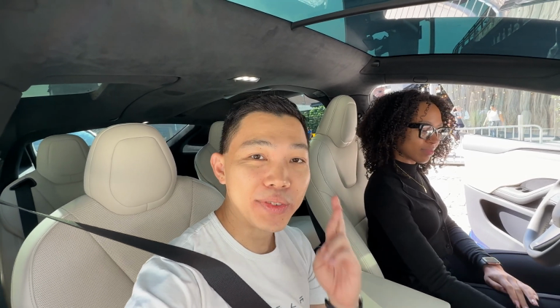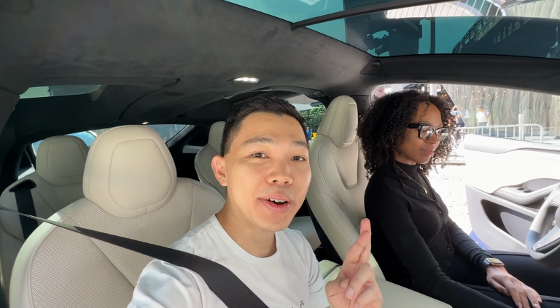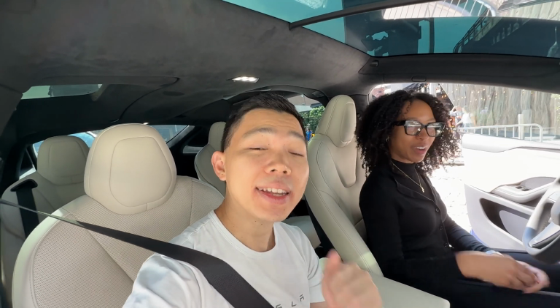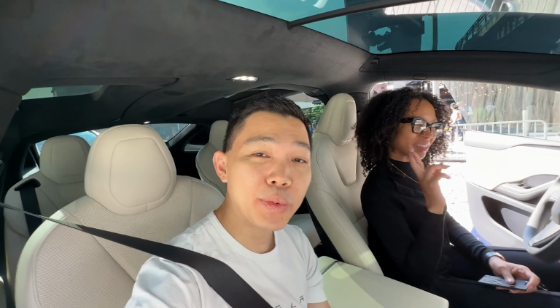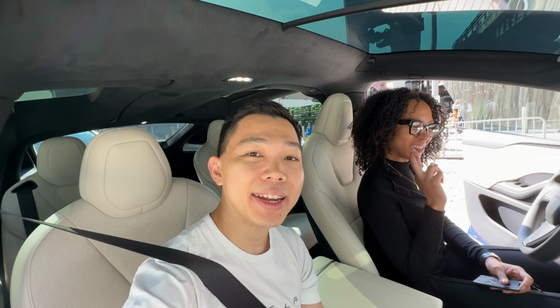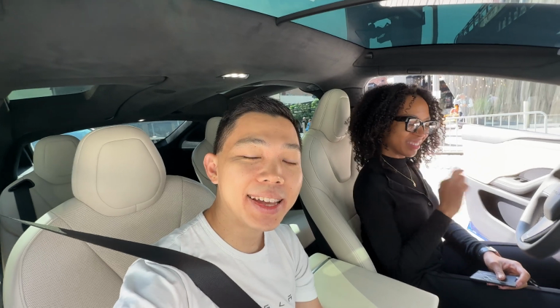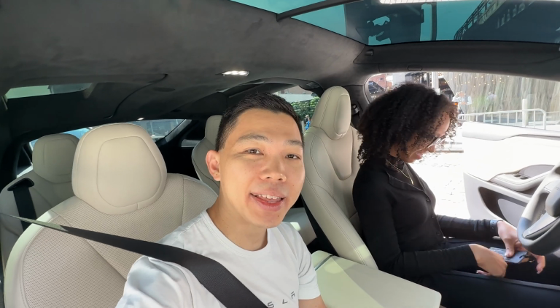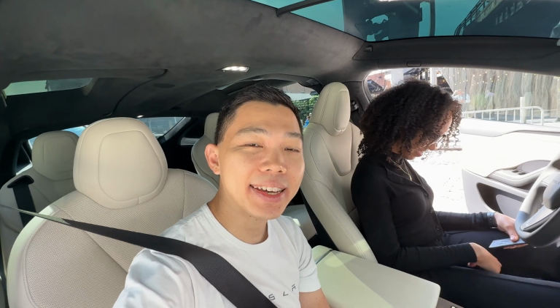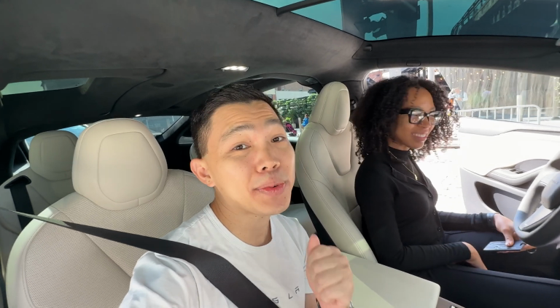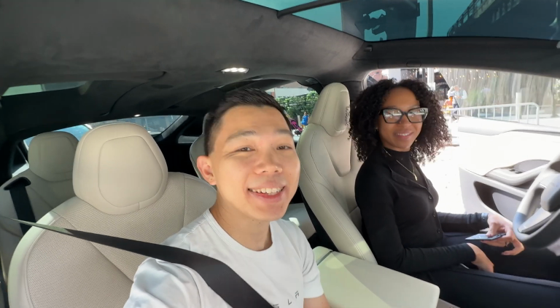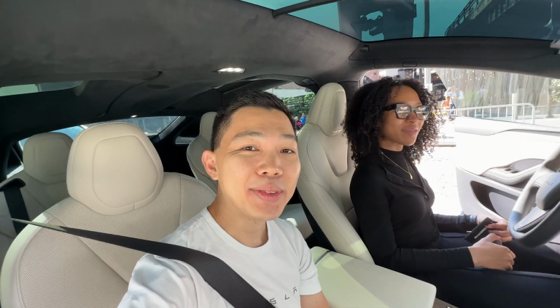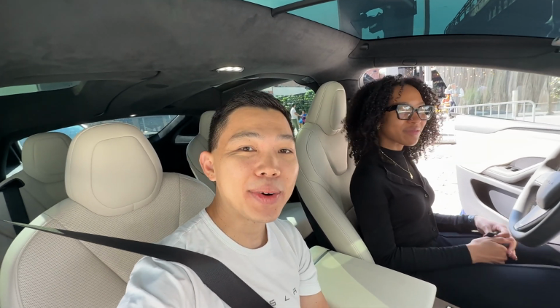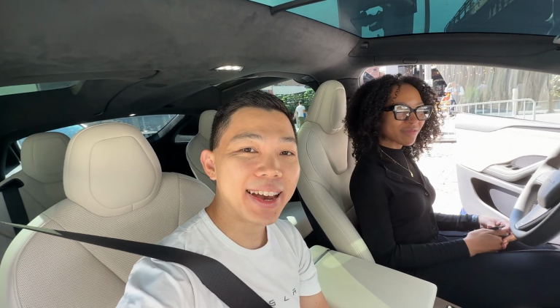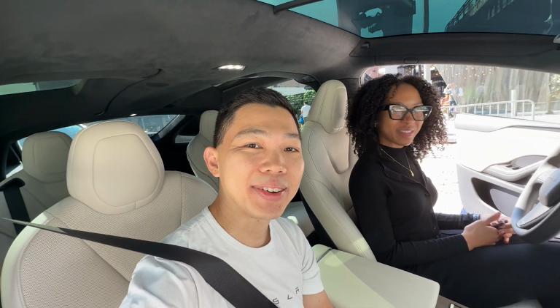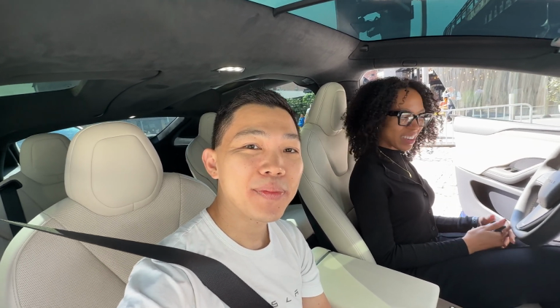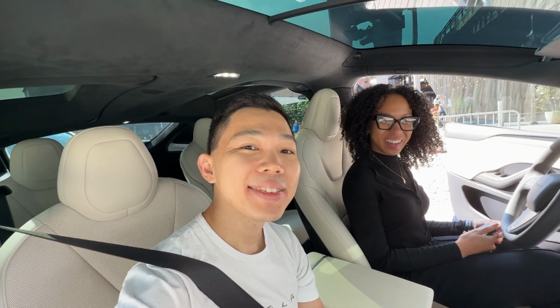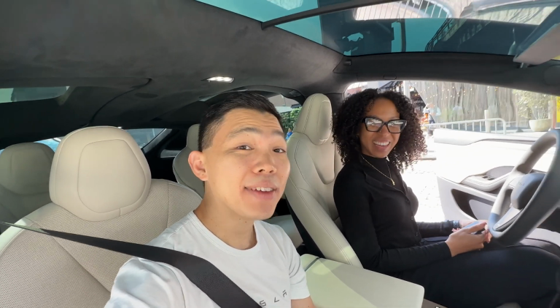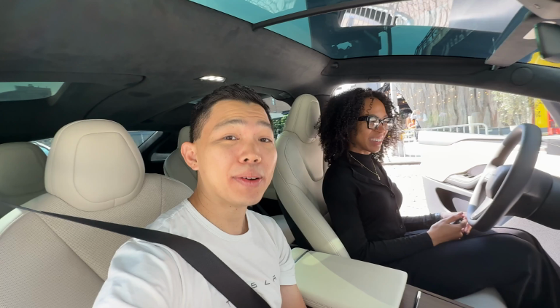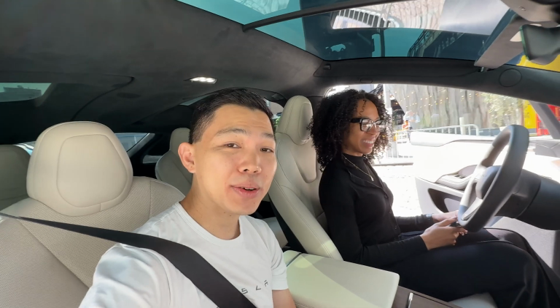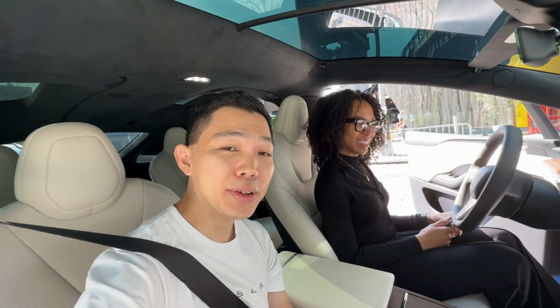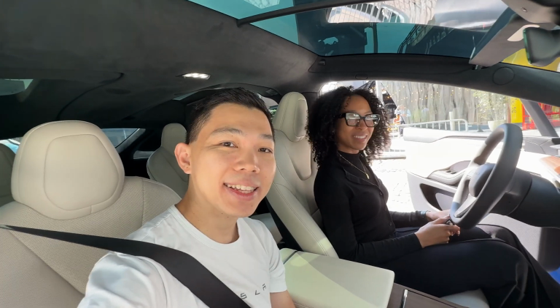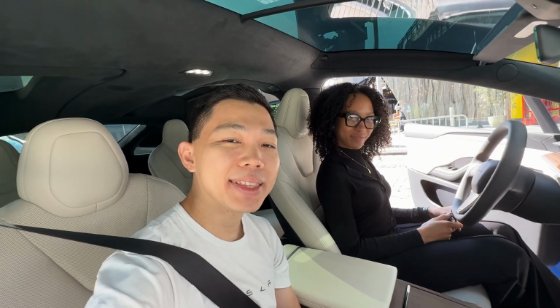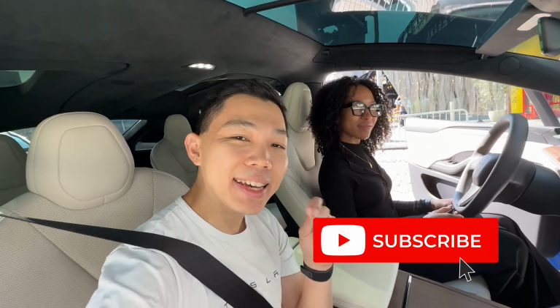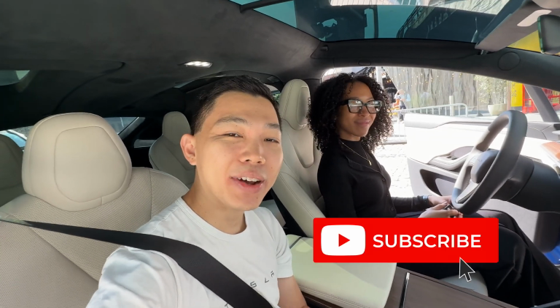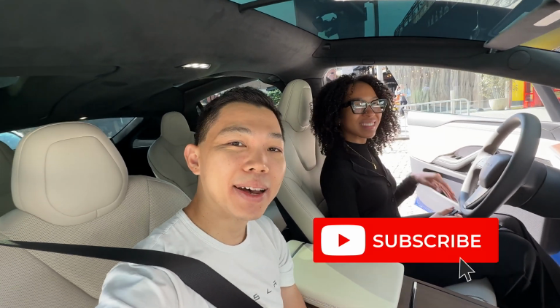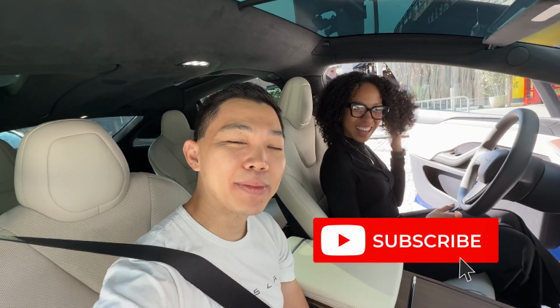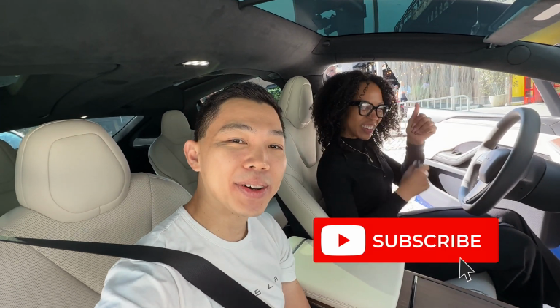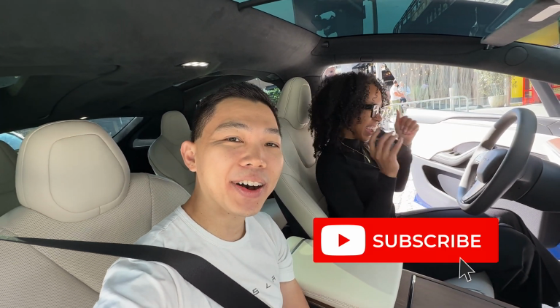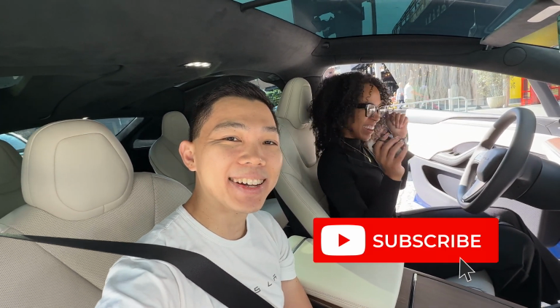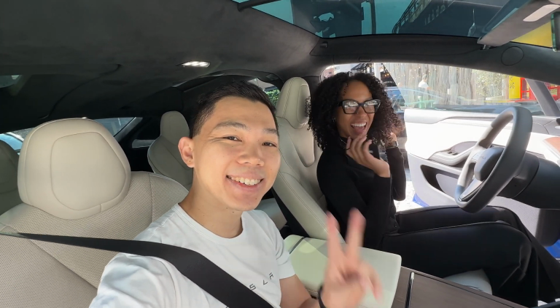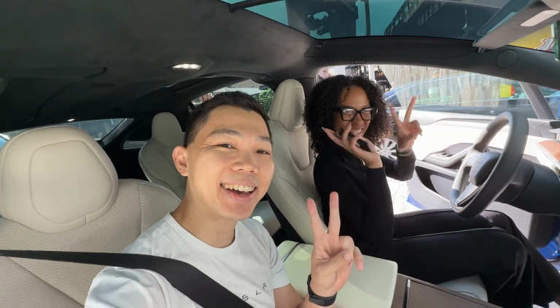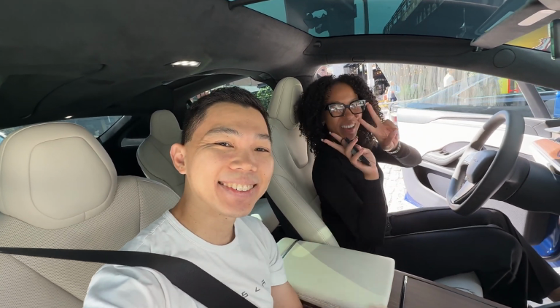Fingers crossed. Next week we're getting the 10/10 RoboTaxi Day, and we can't wait to hear what Tesla has in store. If you found this video useful, please click the like button and hit subscribe to stay updated to more videos on Tesla. Take care, bye.